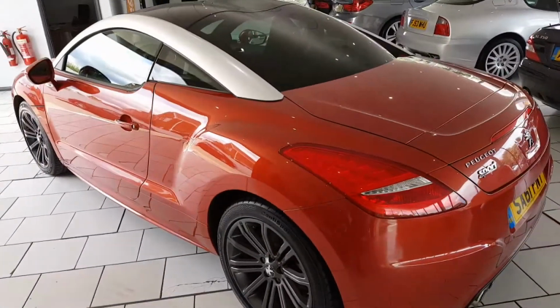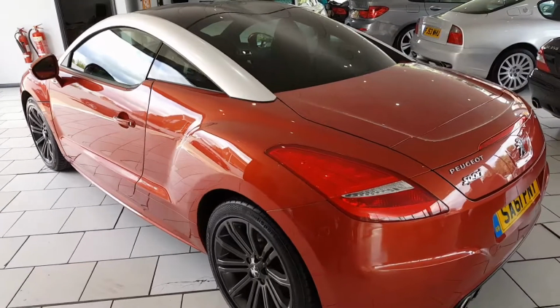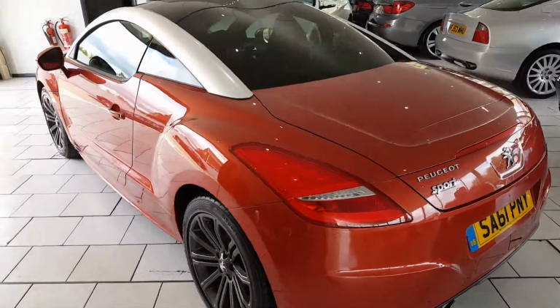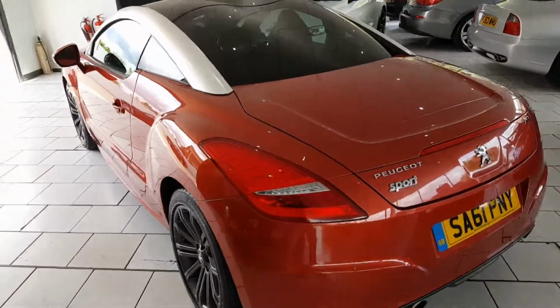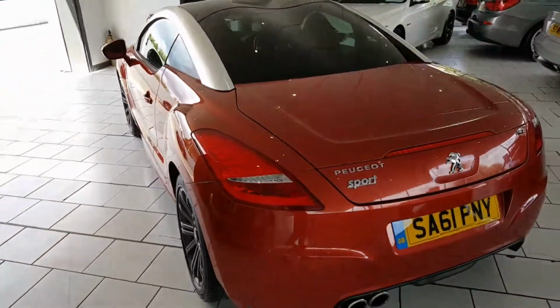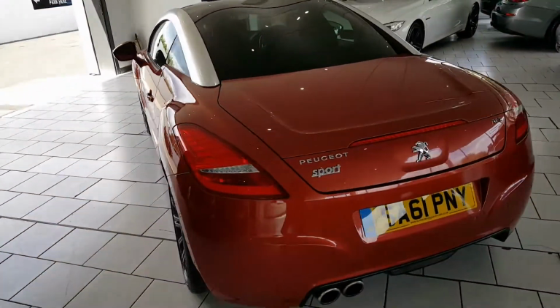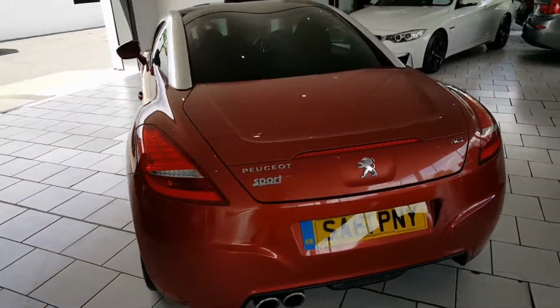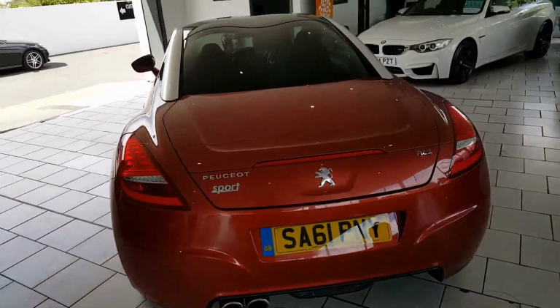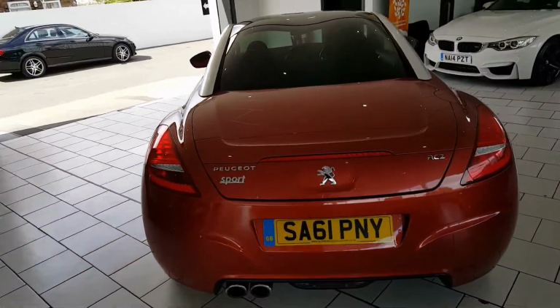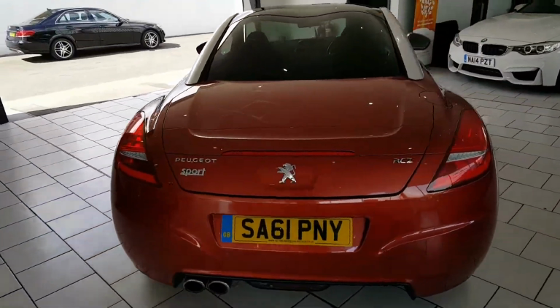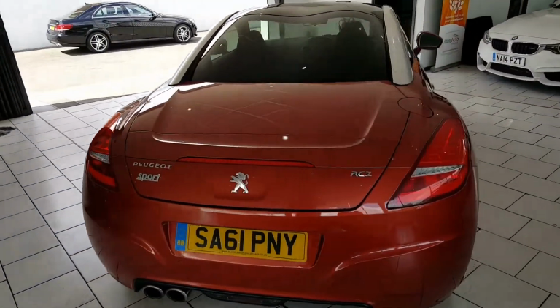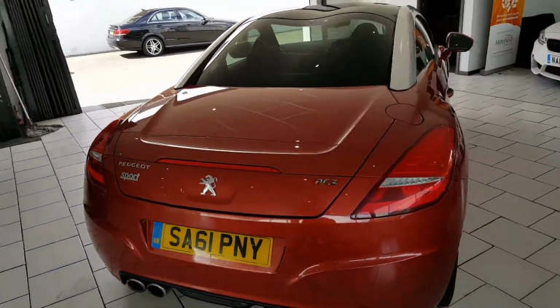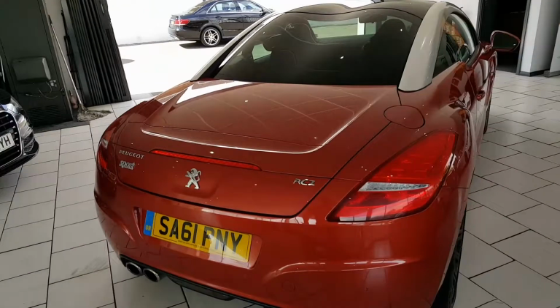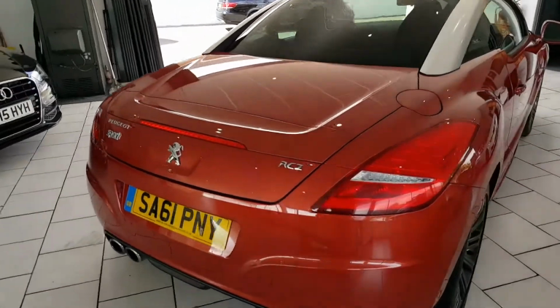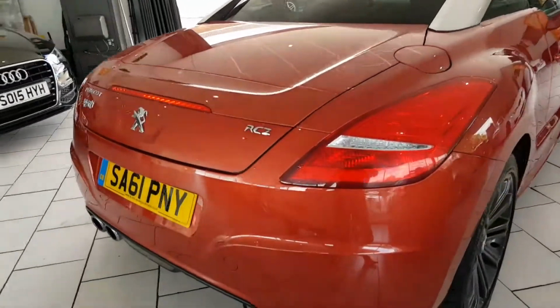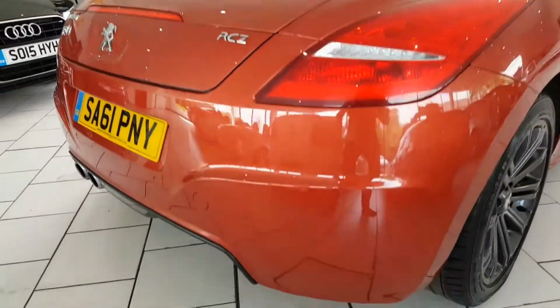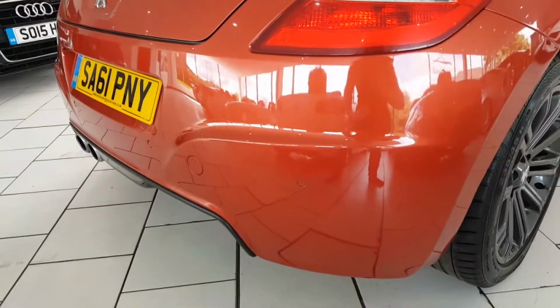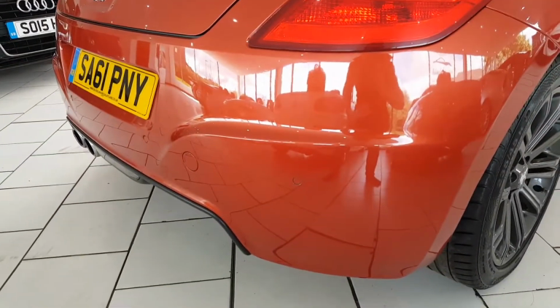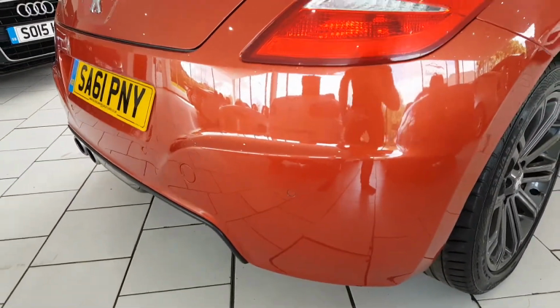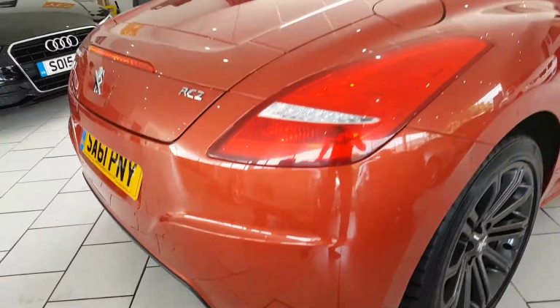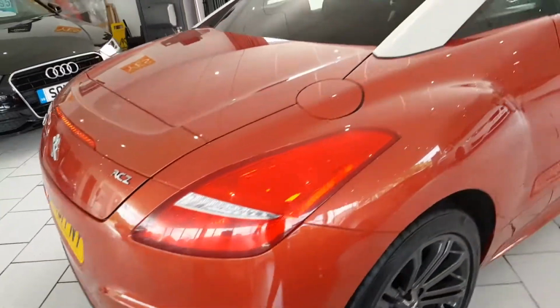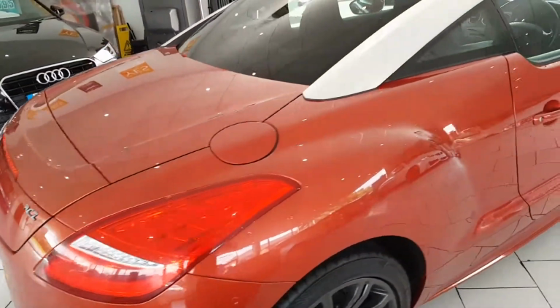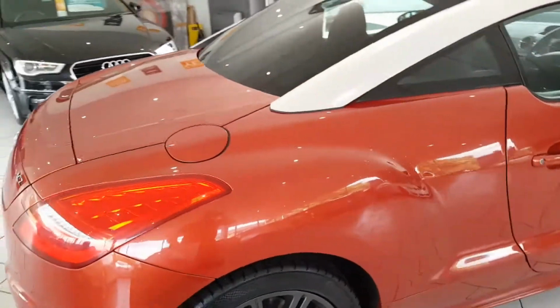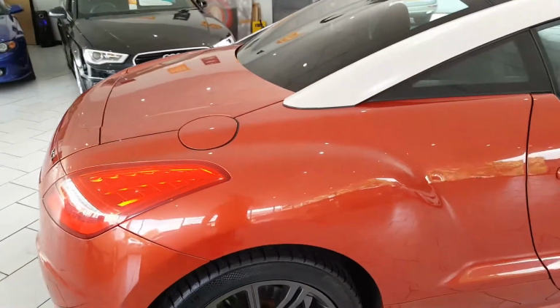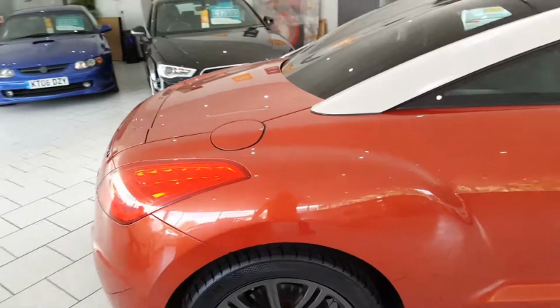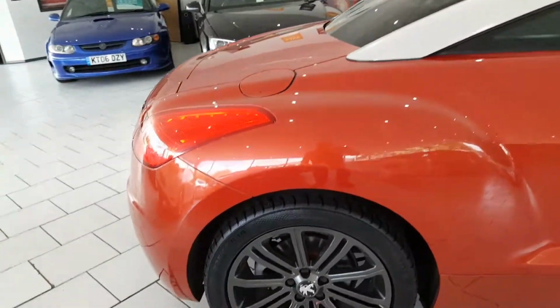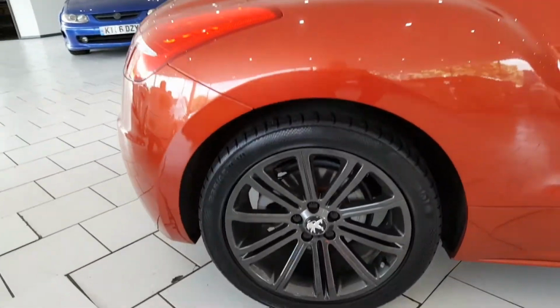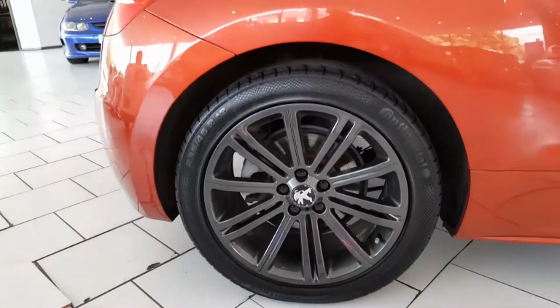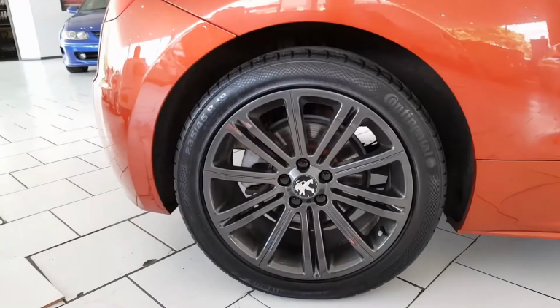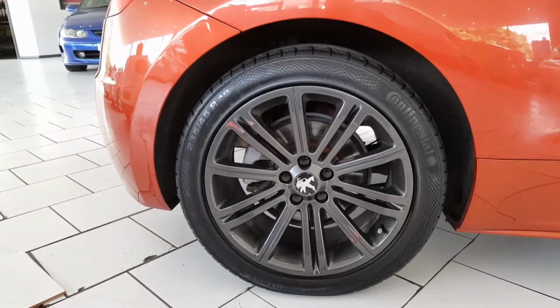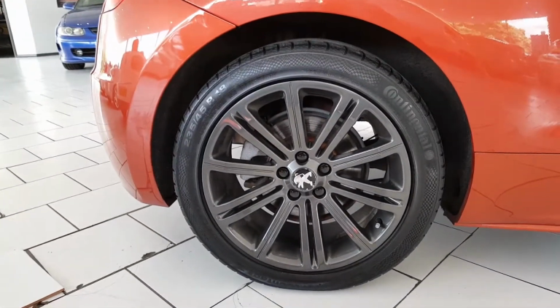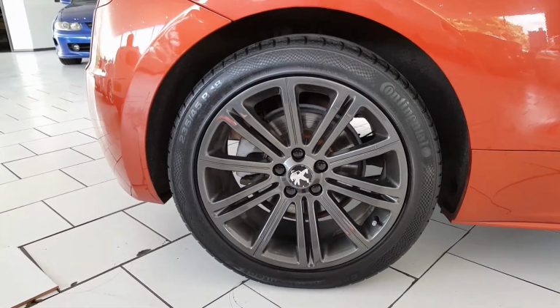It comes finished in metallic red, with silver roof pillars, rear parking sensors, and those lovely 18-inch gunmetal gray alloy wheels.